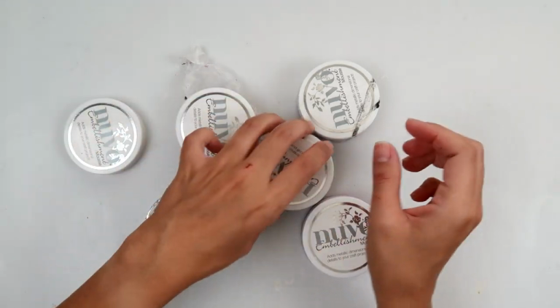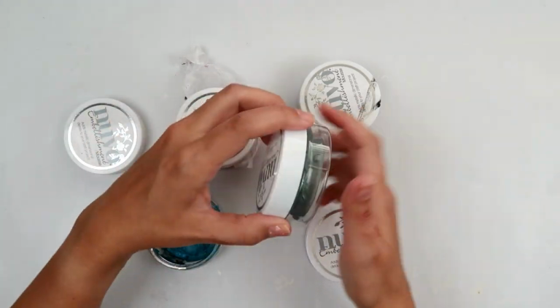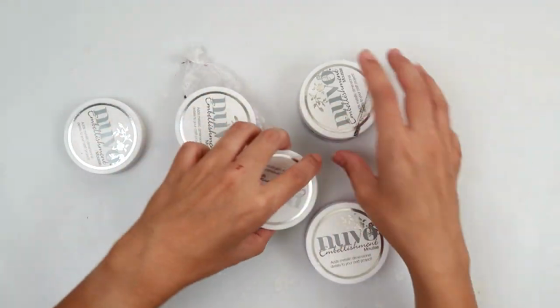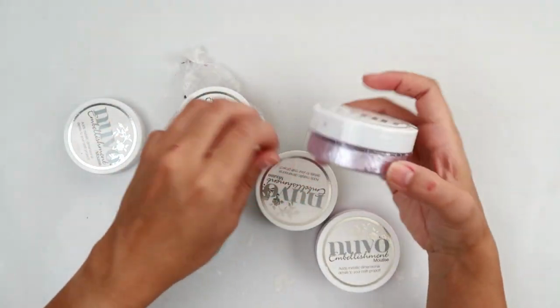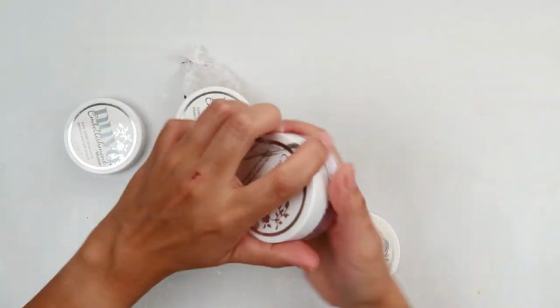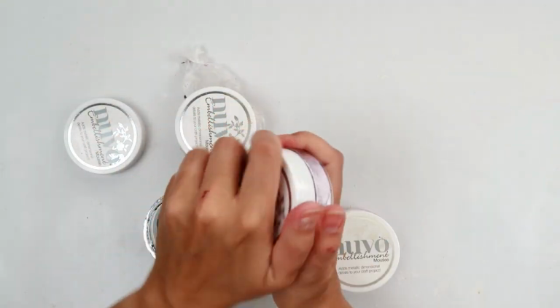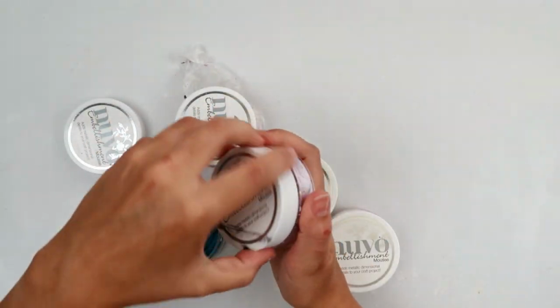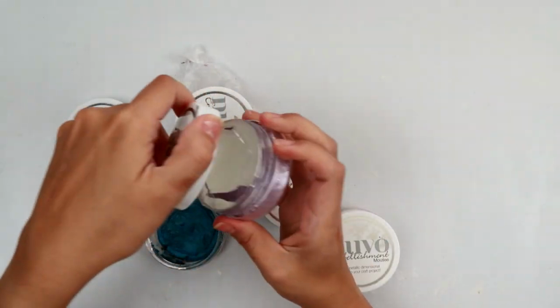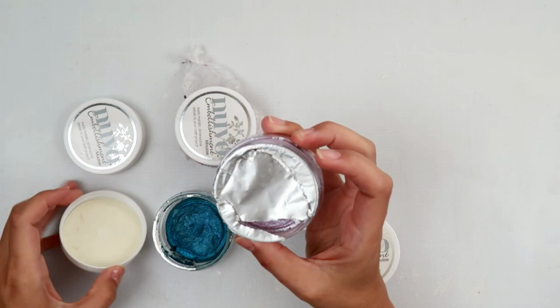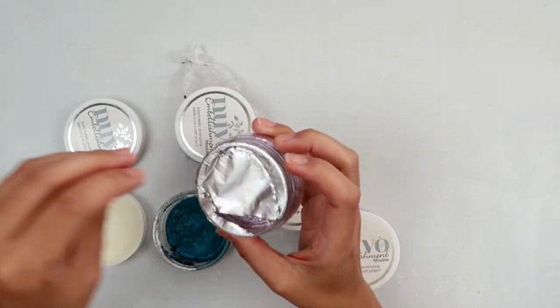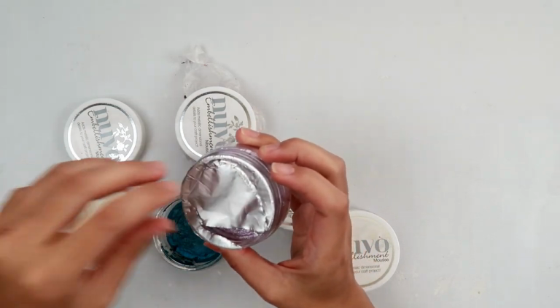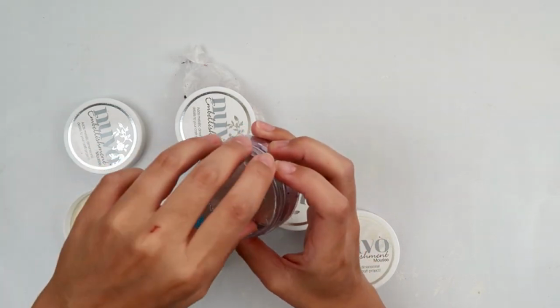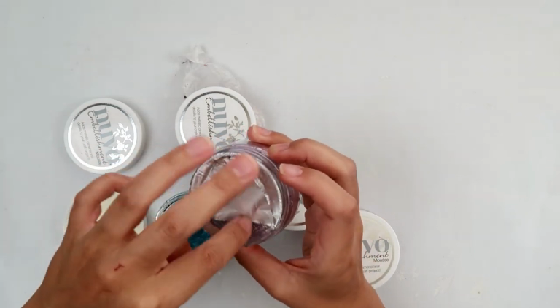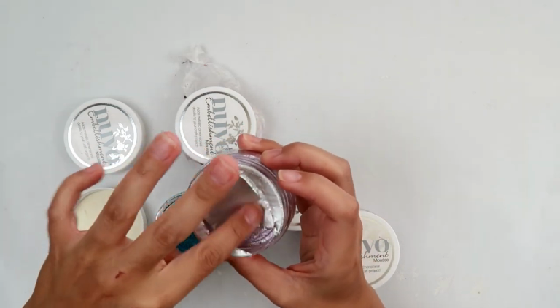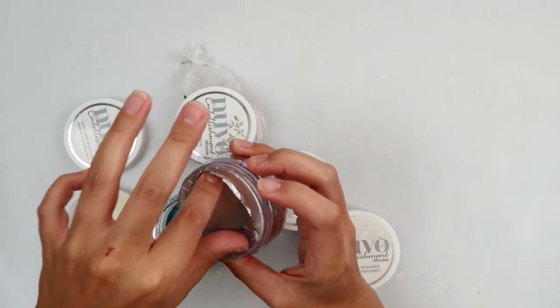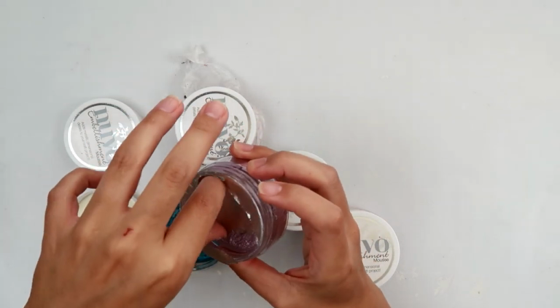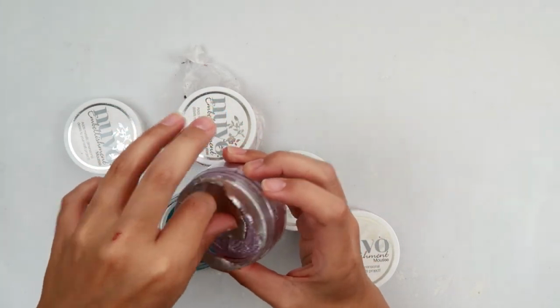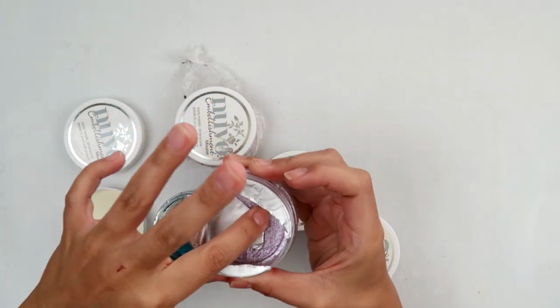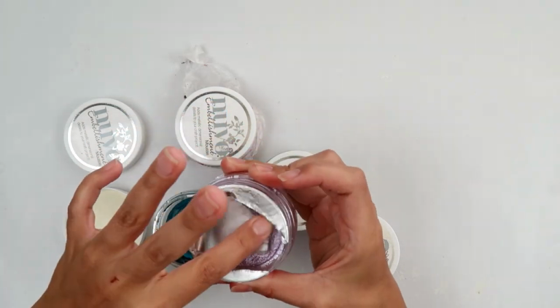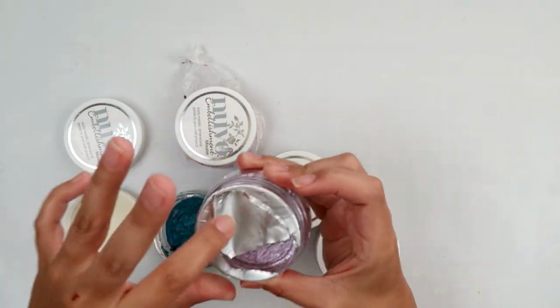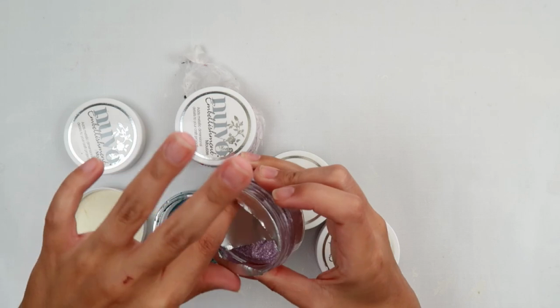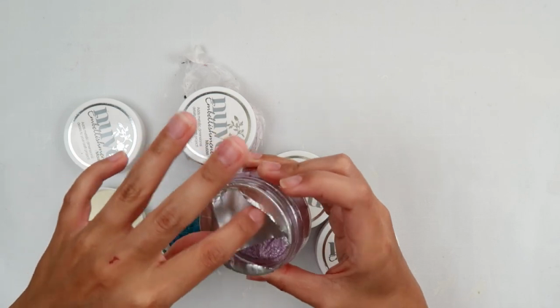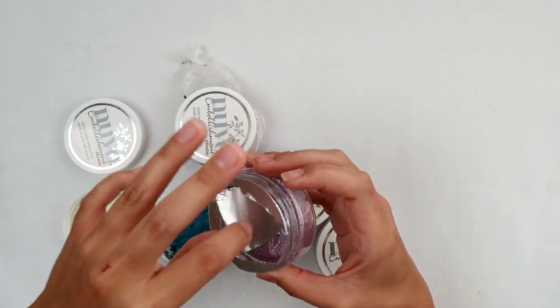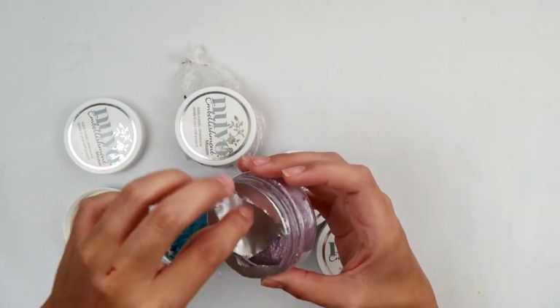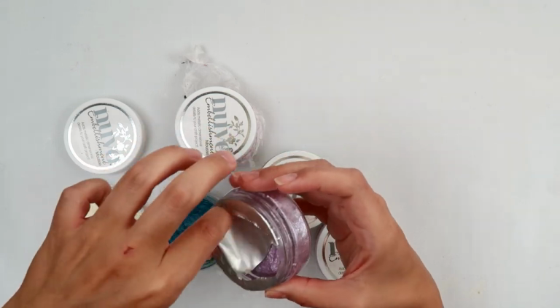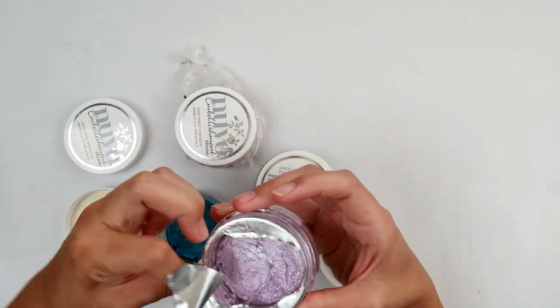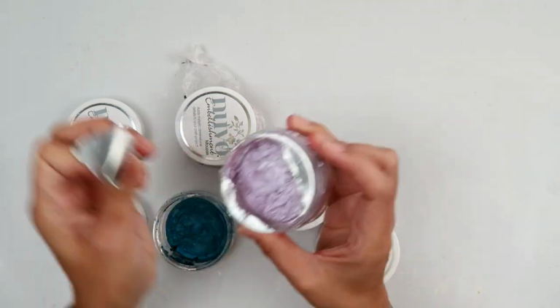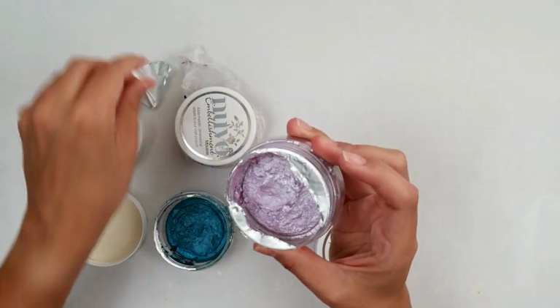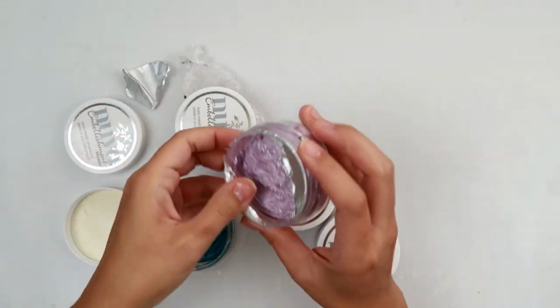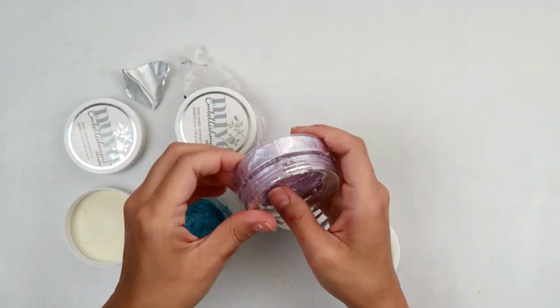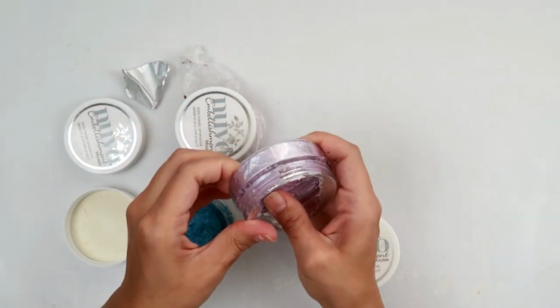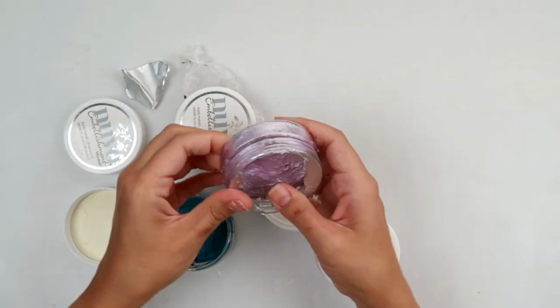So this one is my newest one and I think I might be able to save it because — nope, actually I take that back. It's still pretty dry, because I purchased this one later.